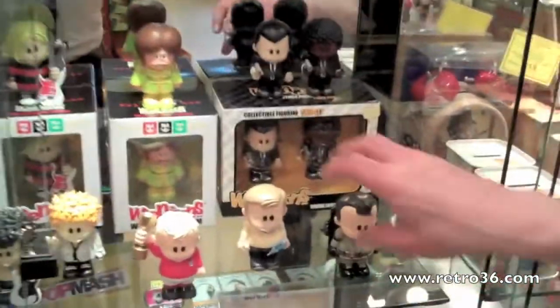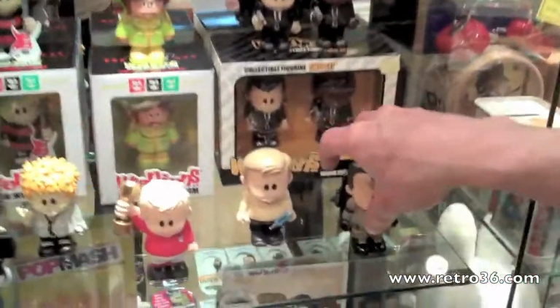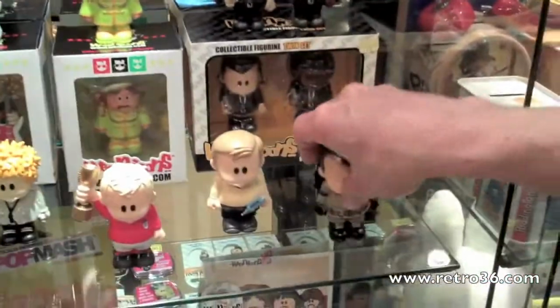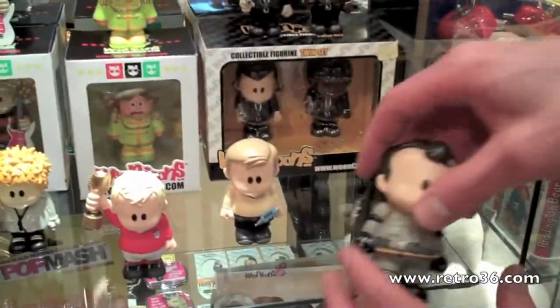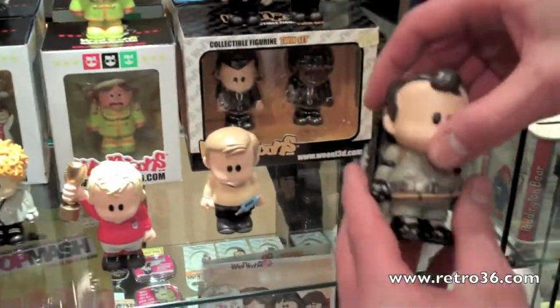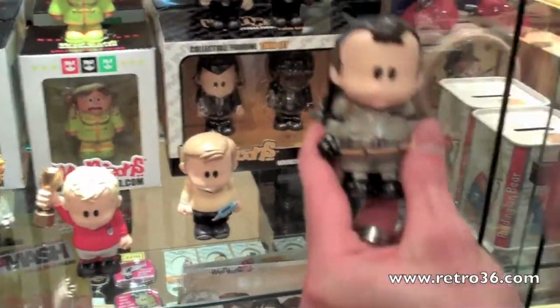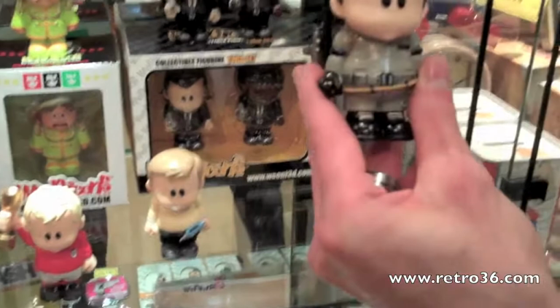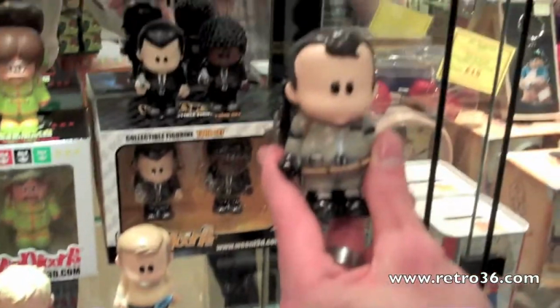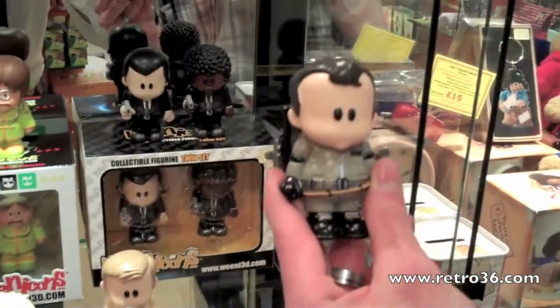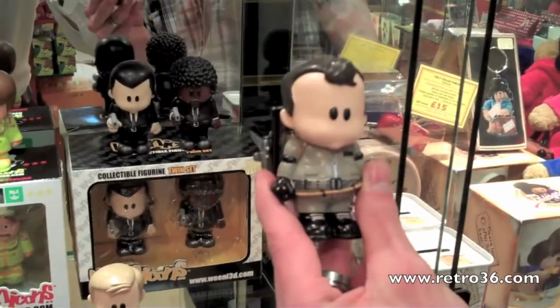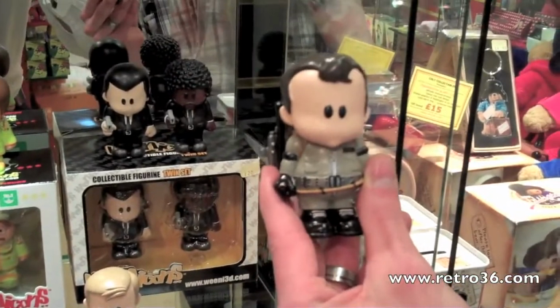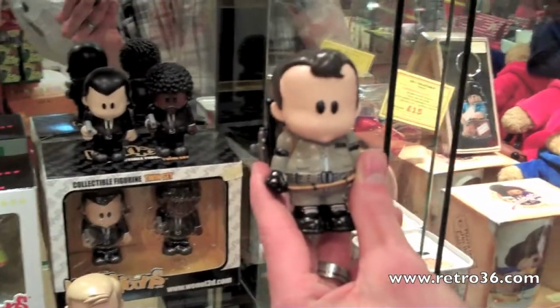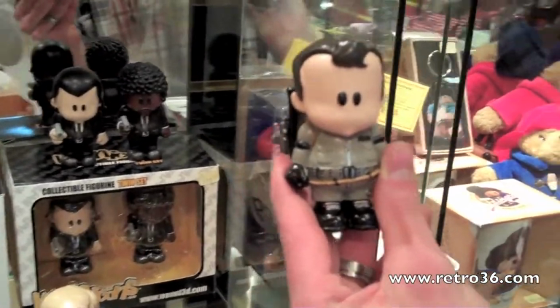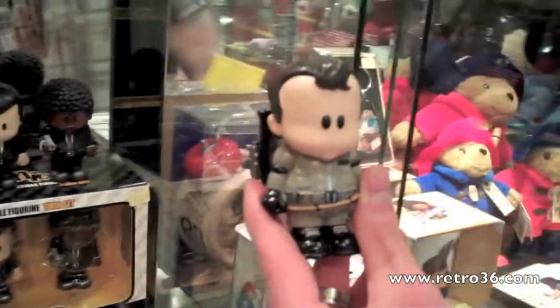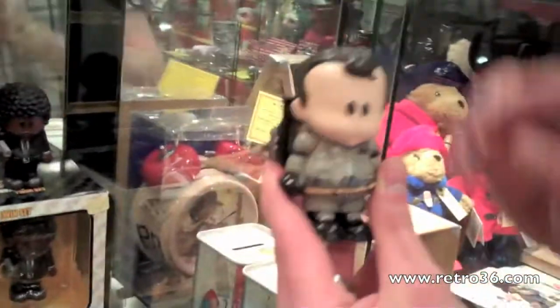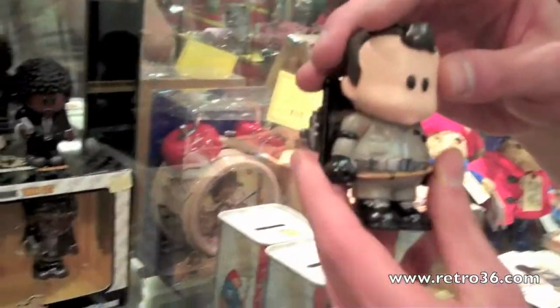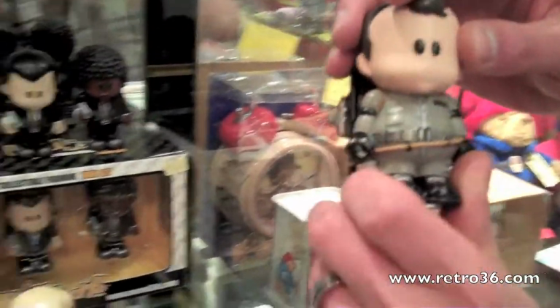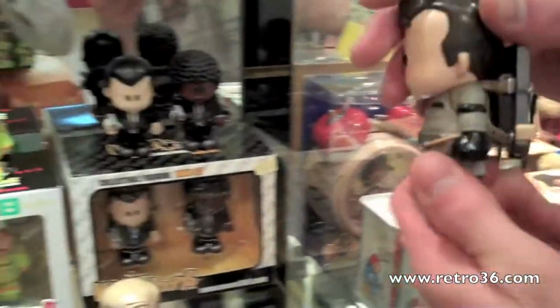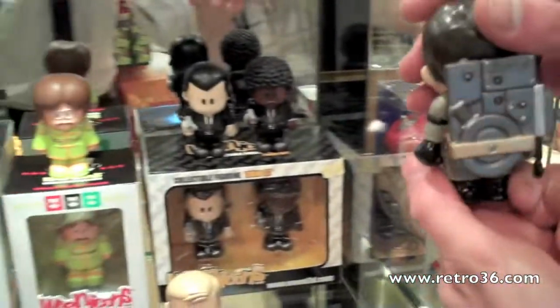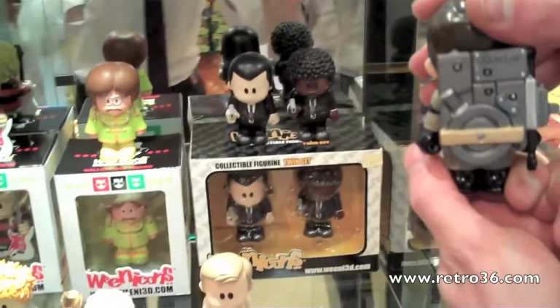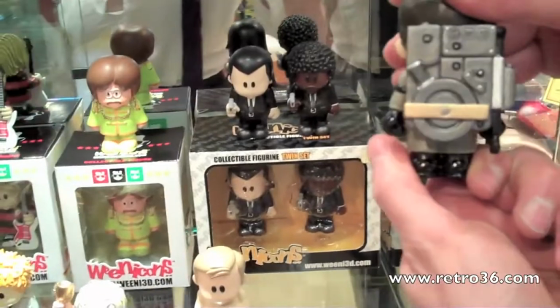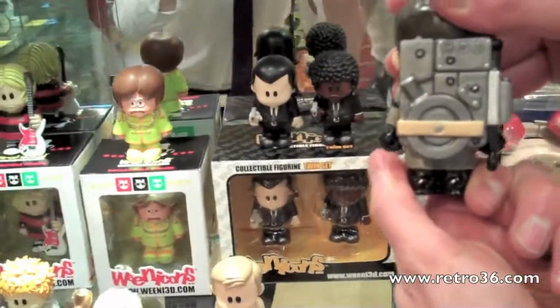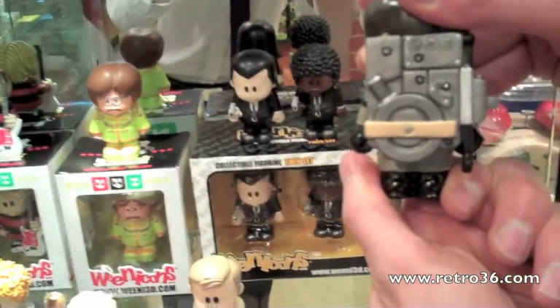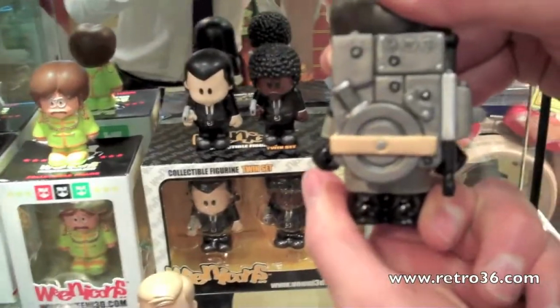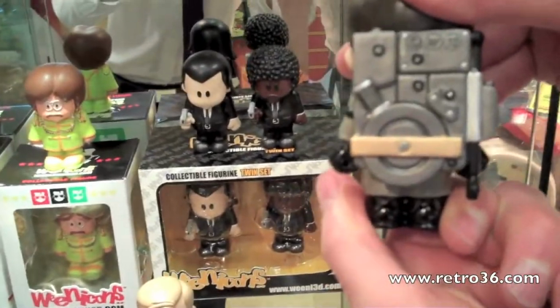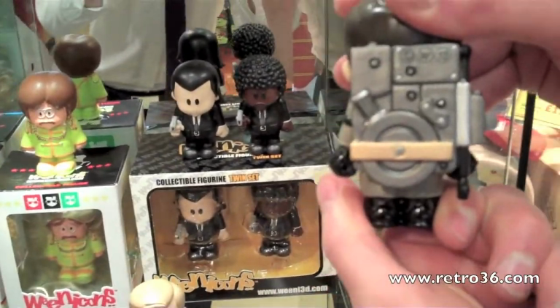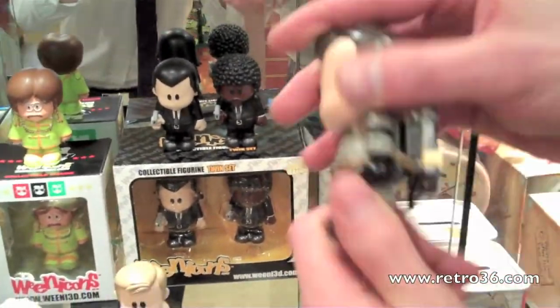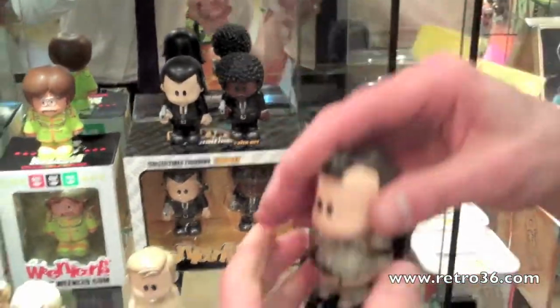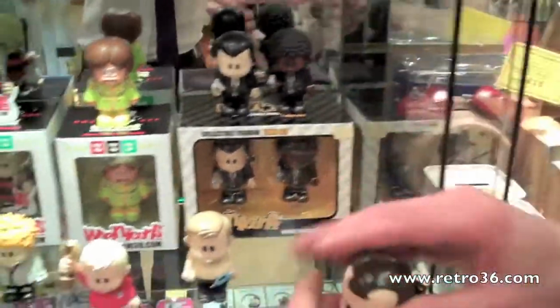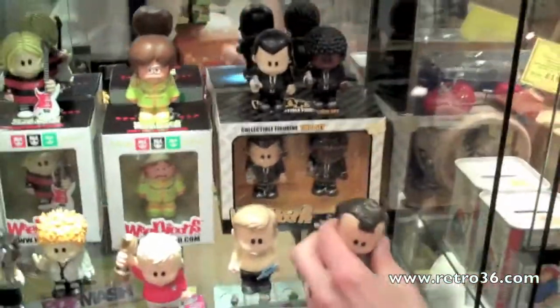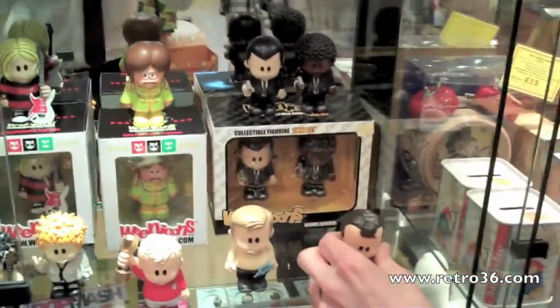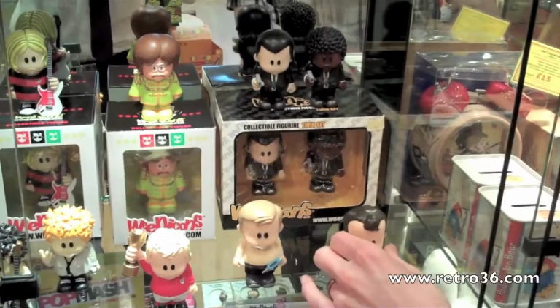So firstly this one, based on Ghostbusters' famous Fateman character. He's quite cool, he's got a little backpack there, ready to unleash some Ghostbusters magic.